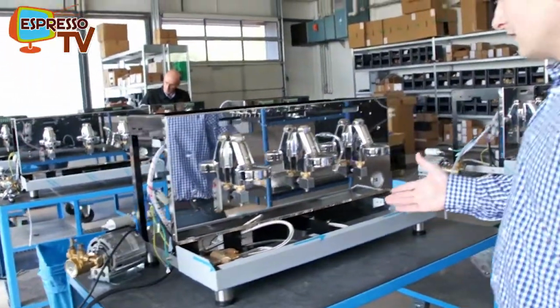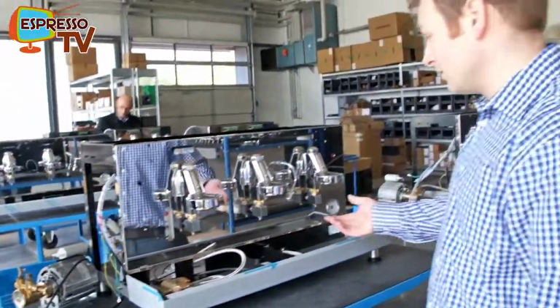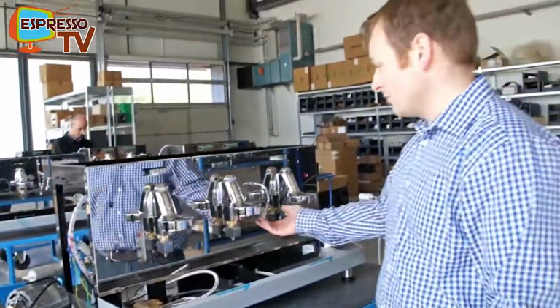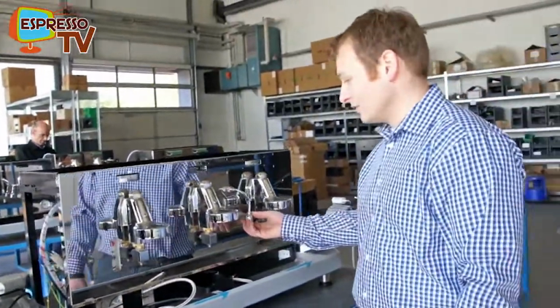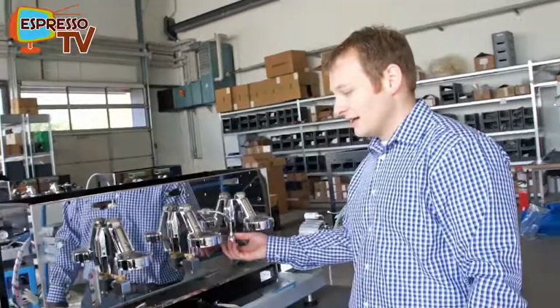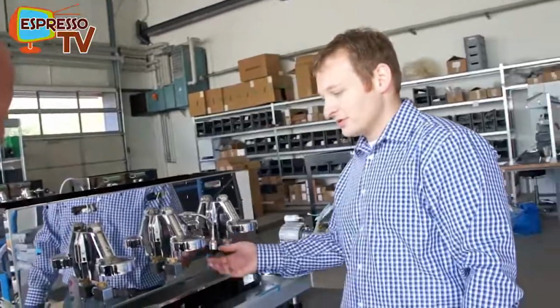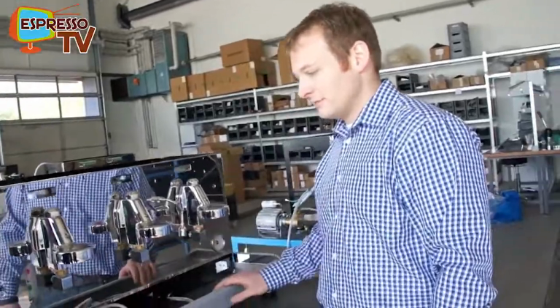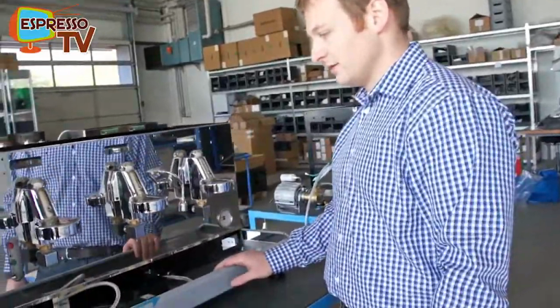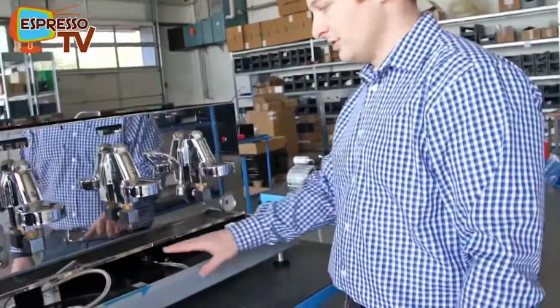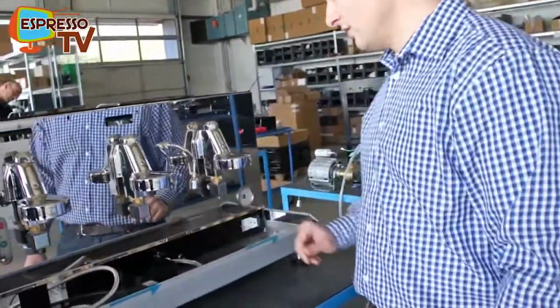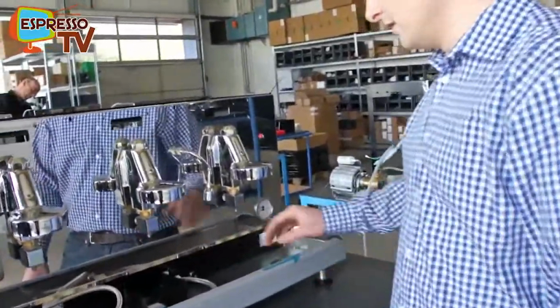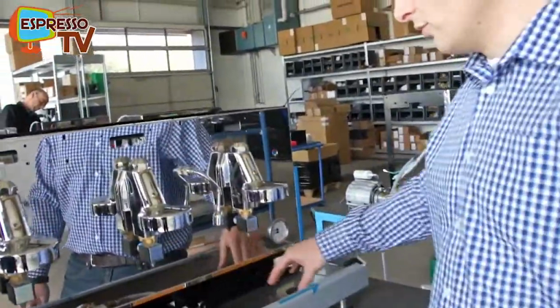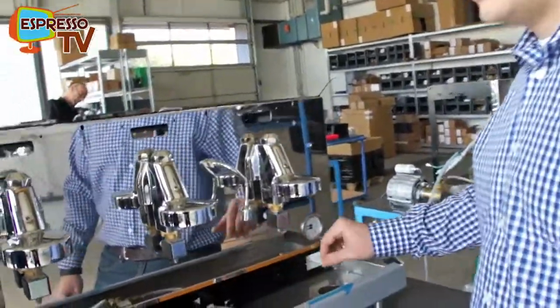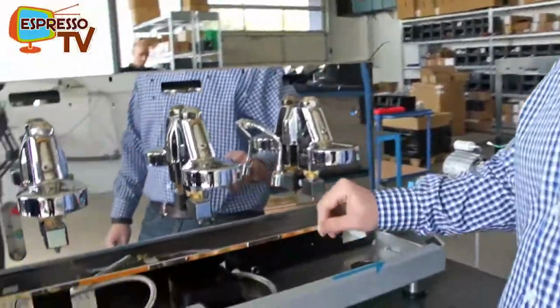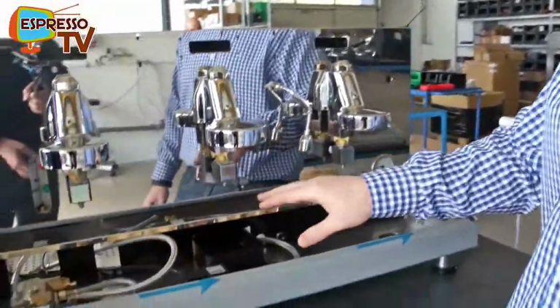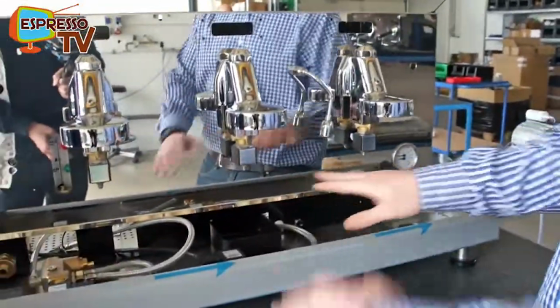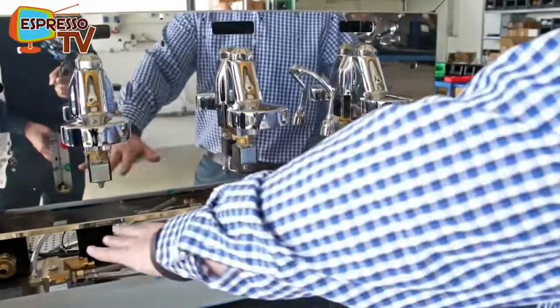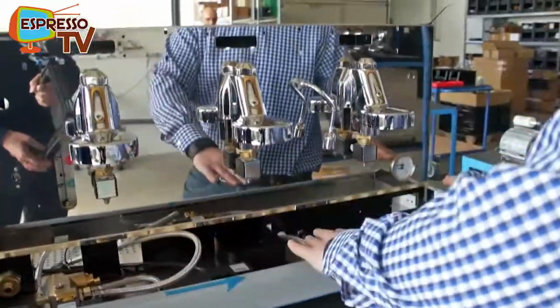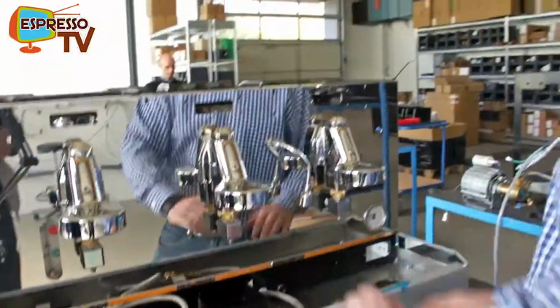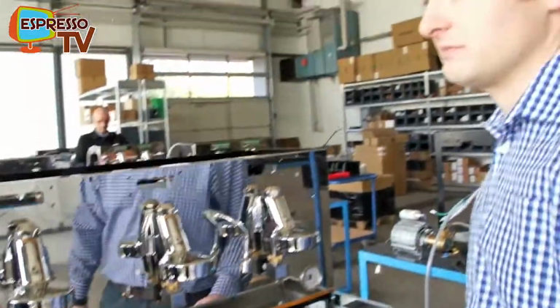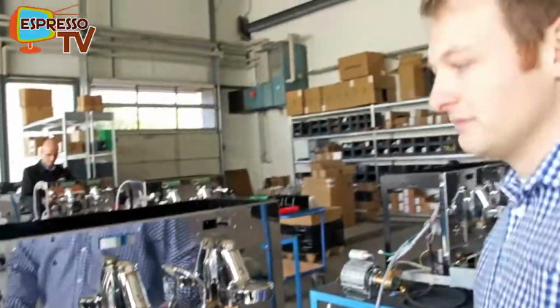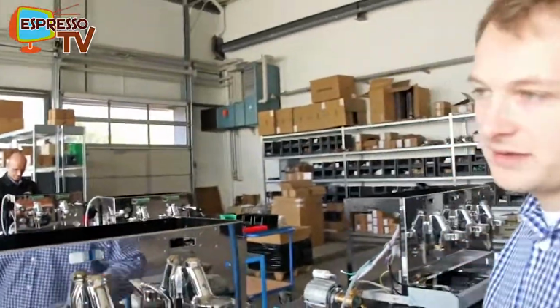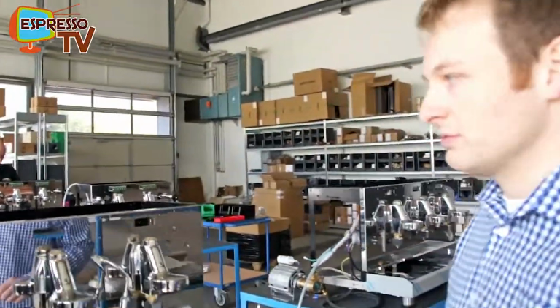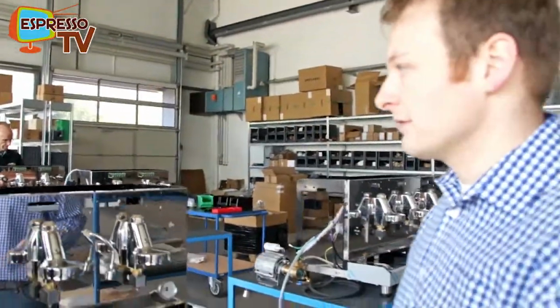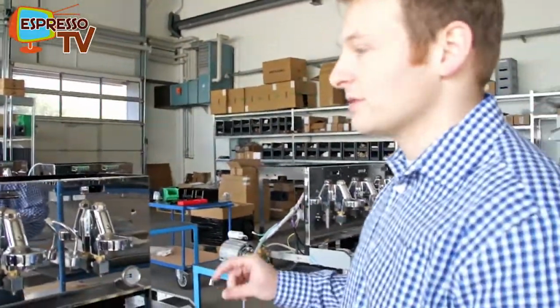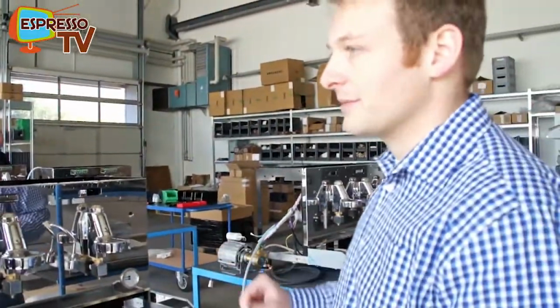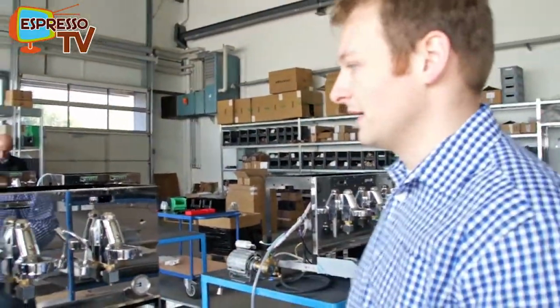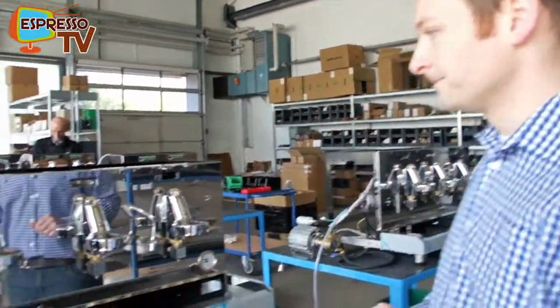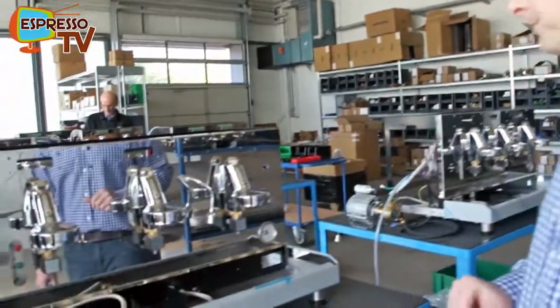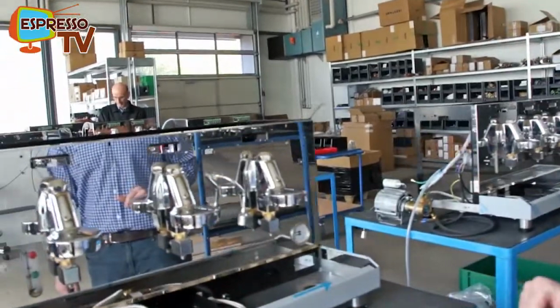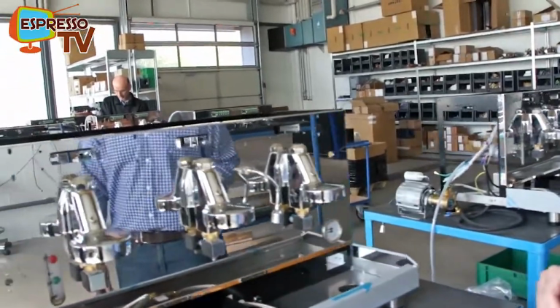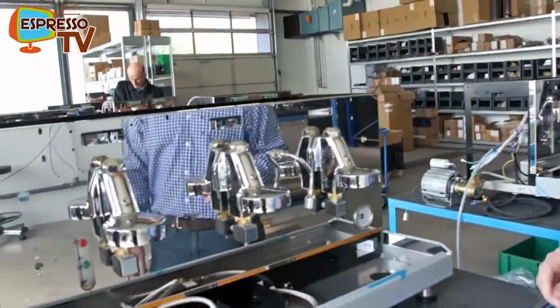The Barista is produced with a high cups version, meaning the machine has a small tray which sits on the drip tray to provide the correct distance for smaller cups, like espresso cups for example.